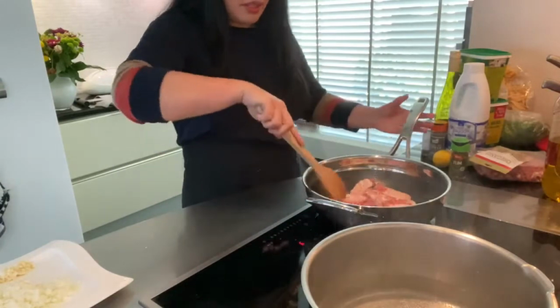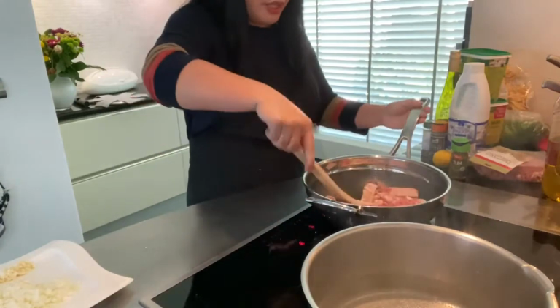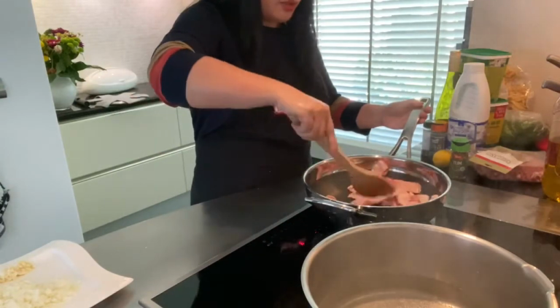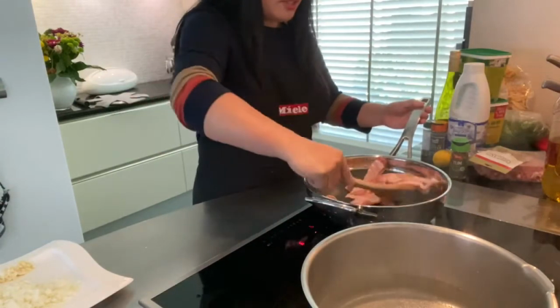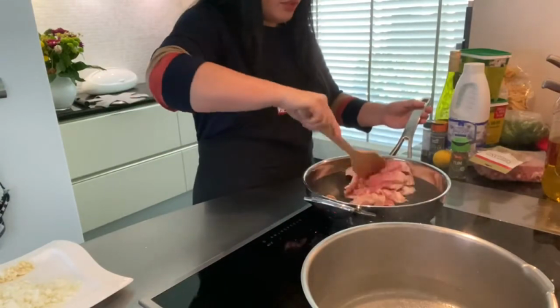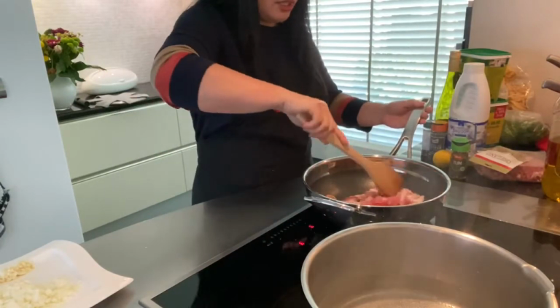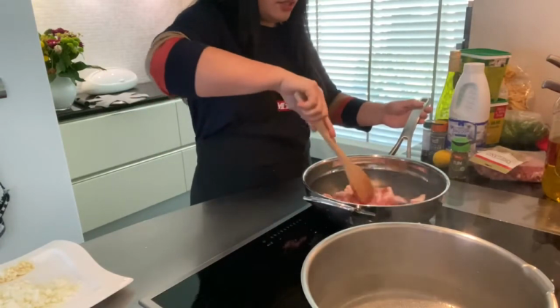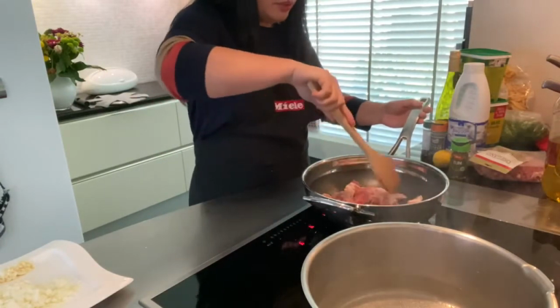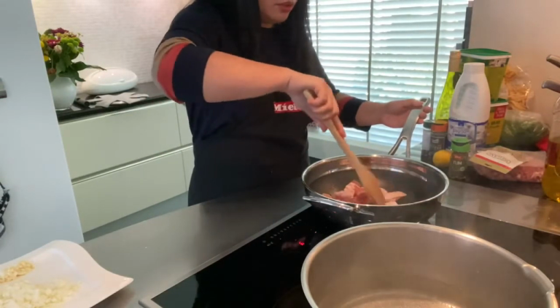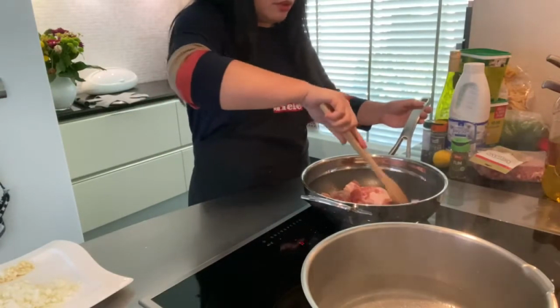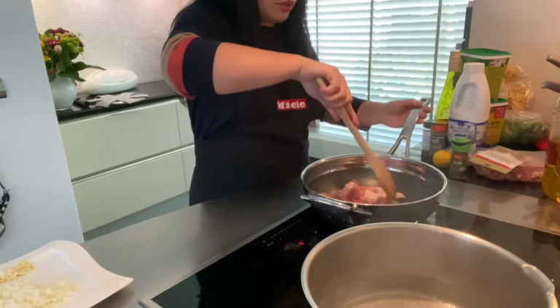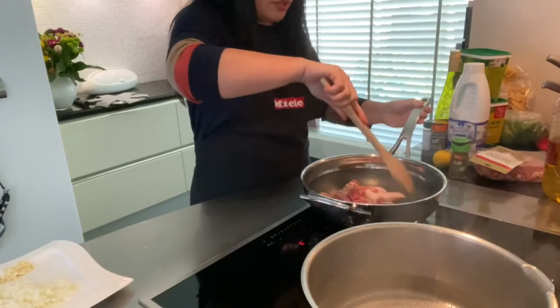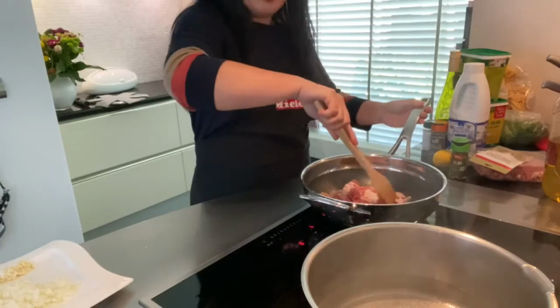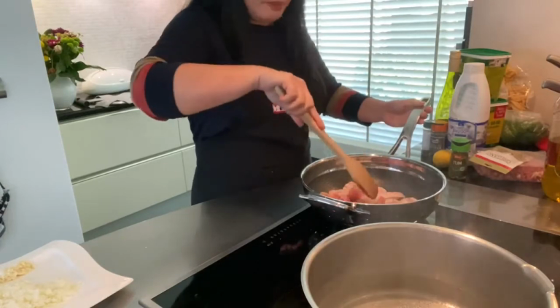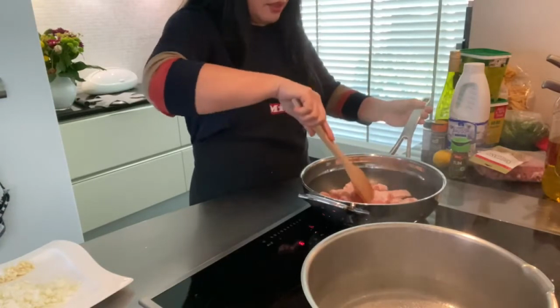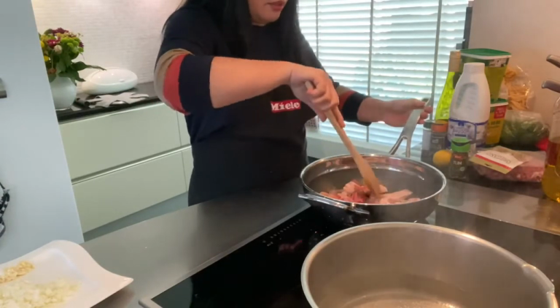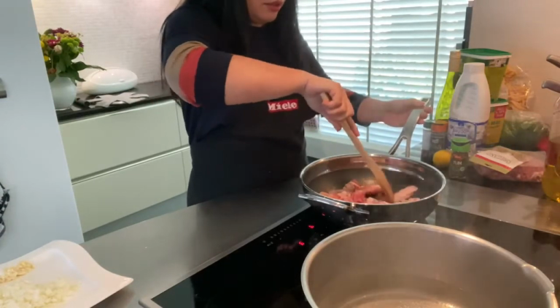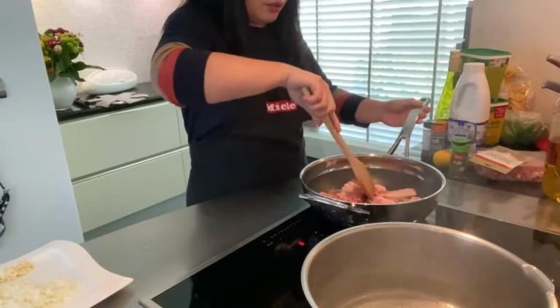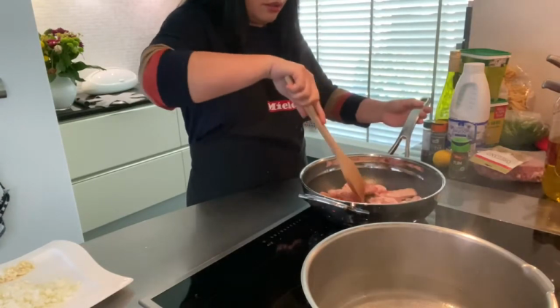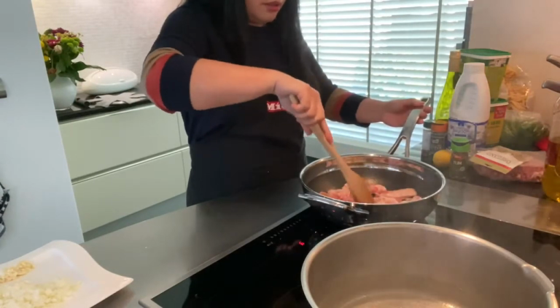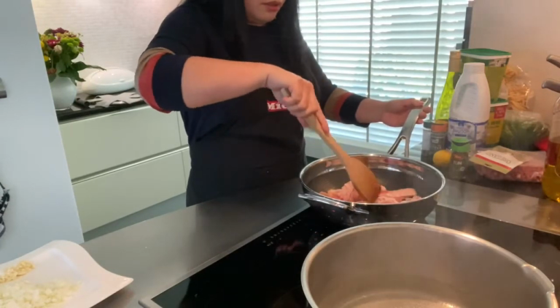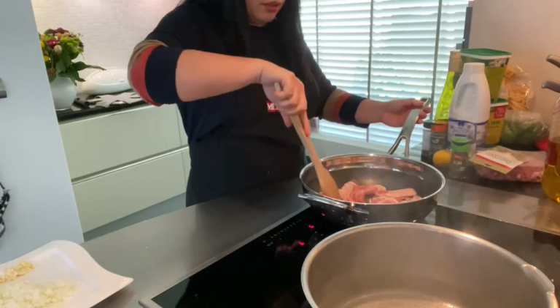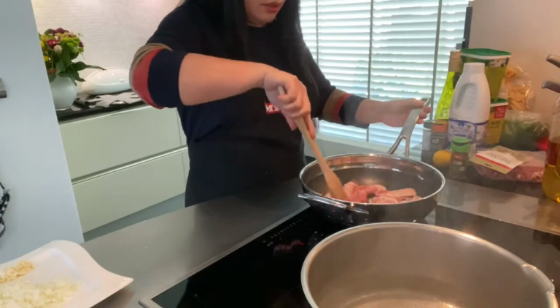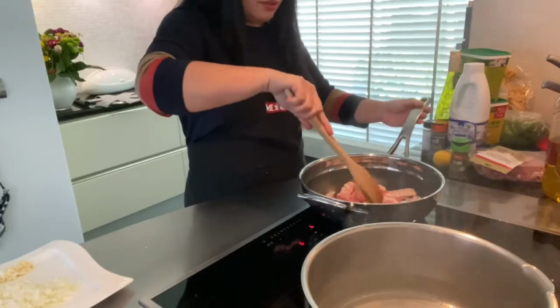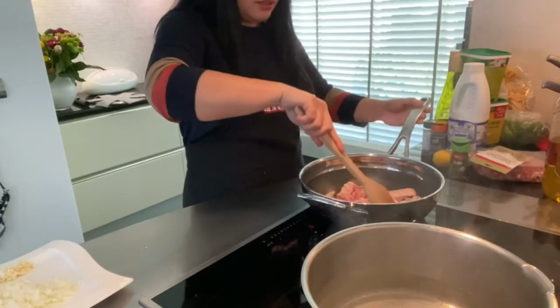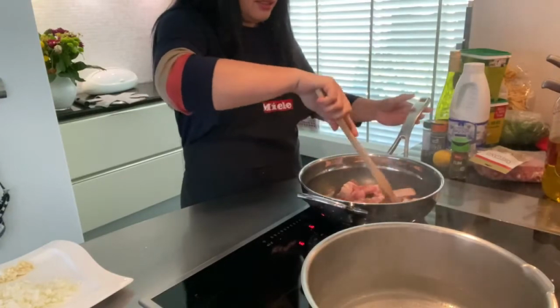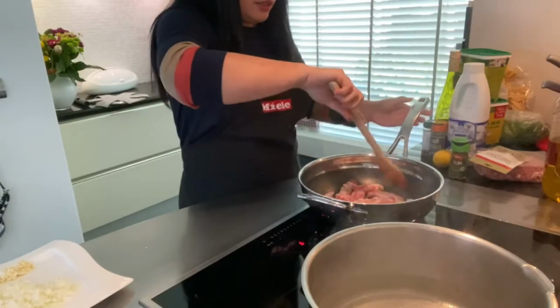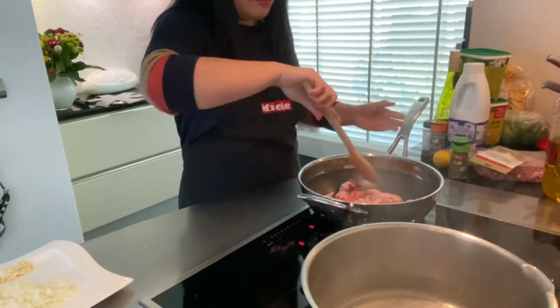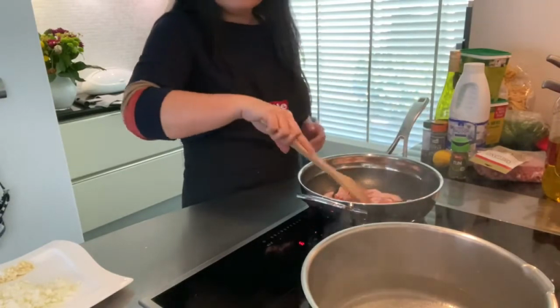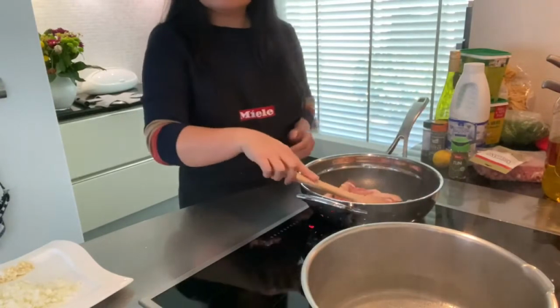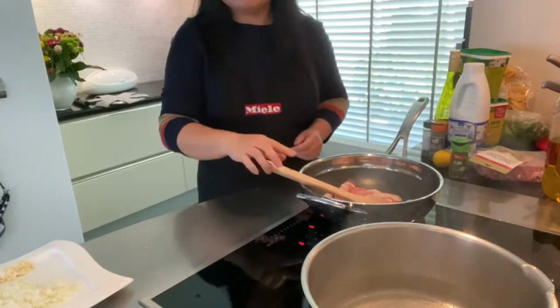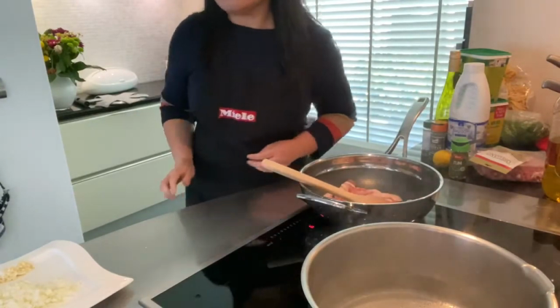My water is starting to boil, so I can start to put my pasta in.